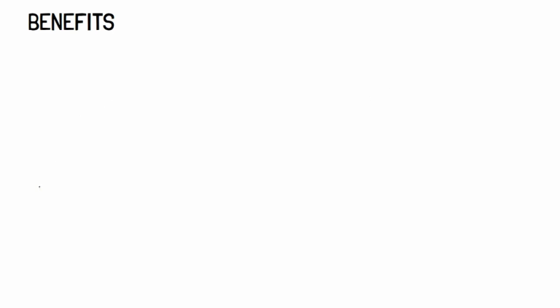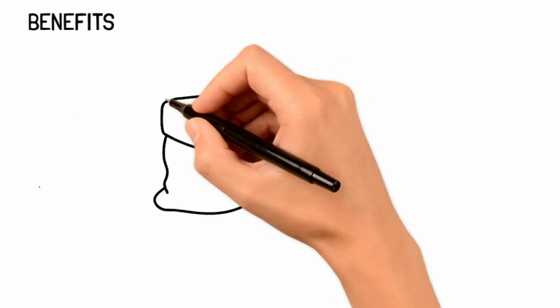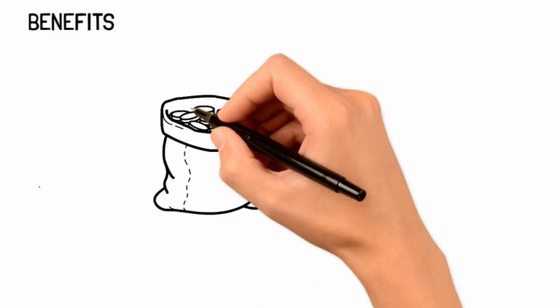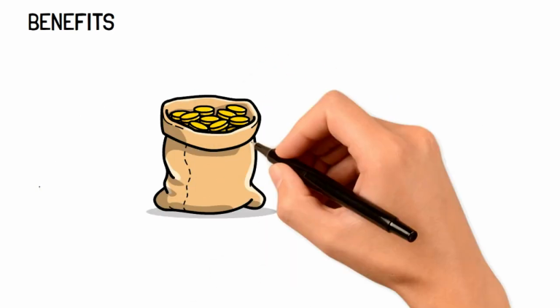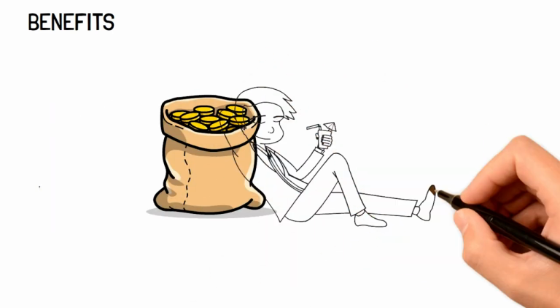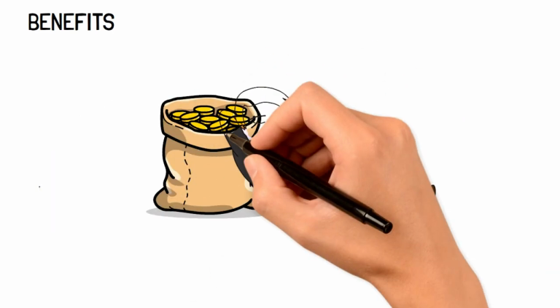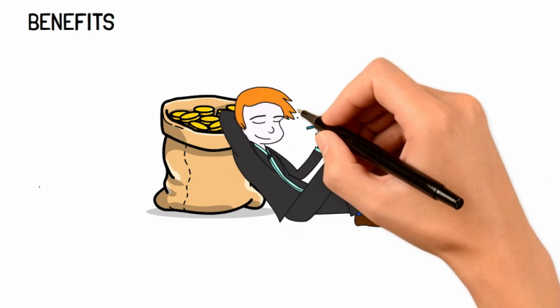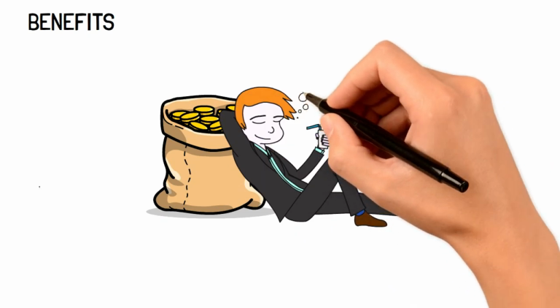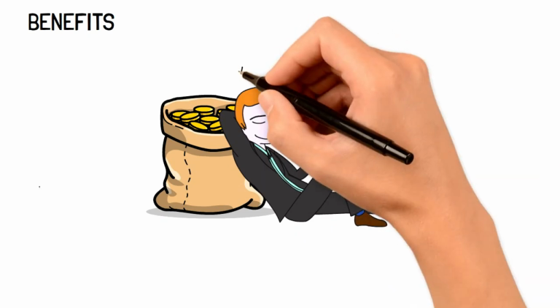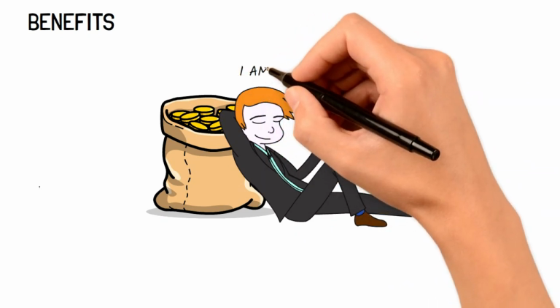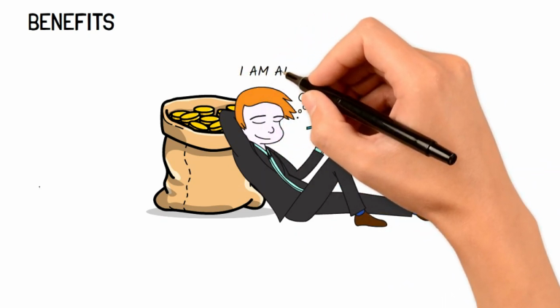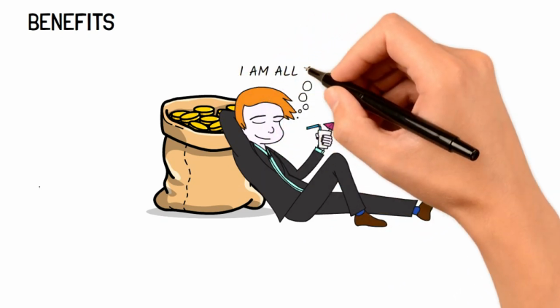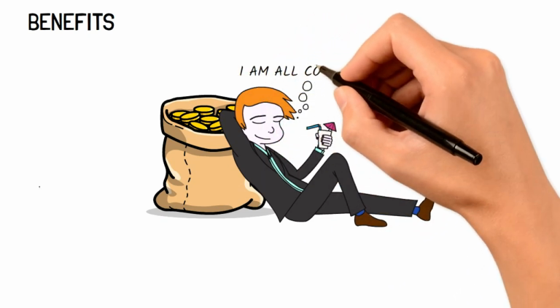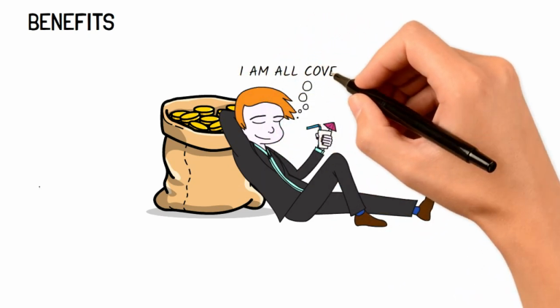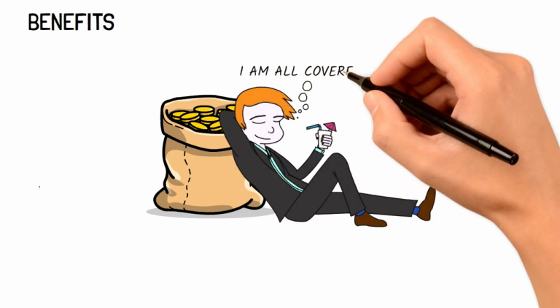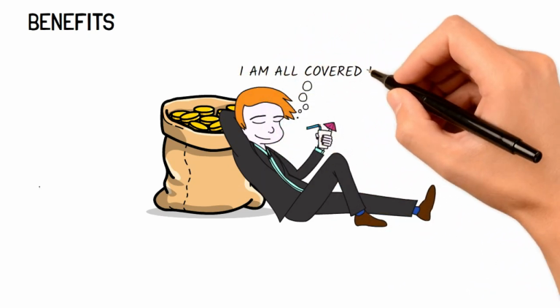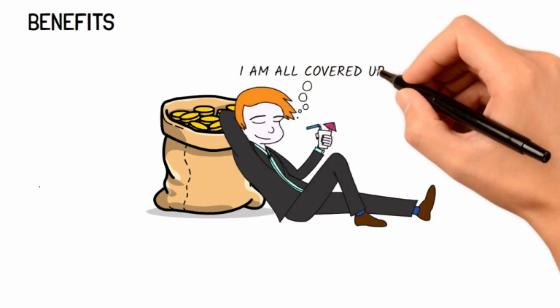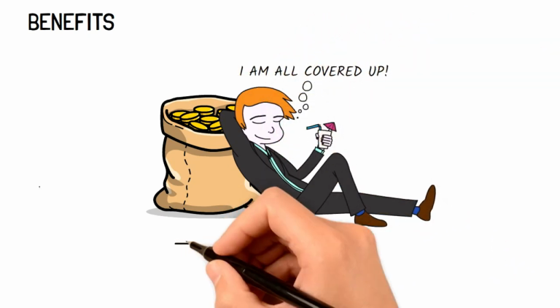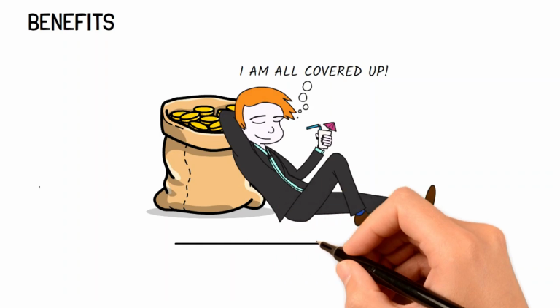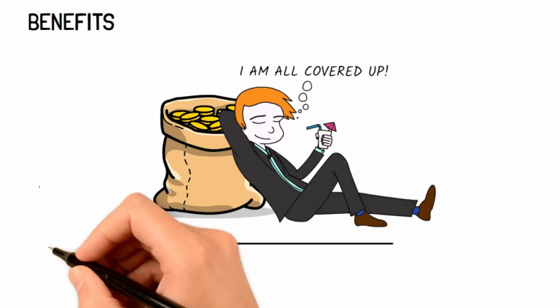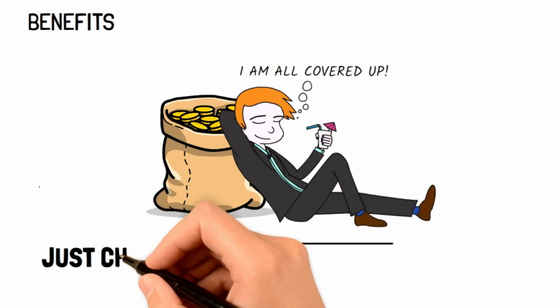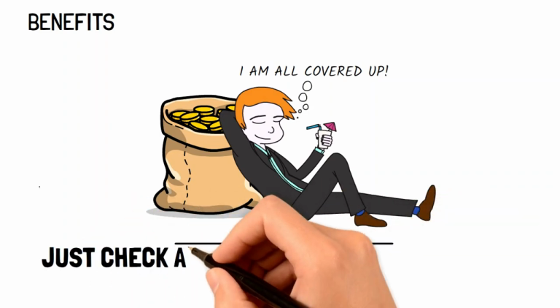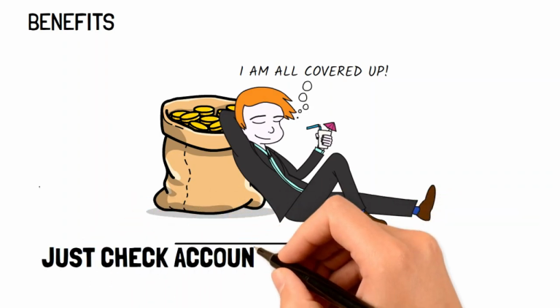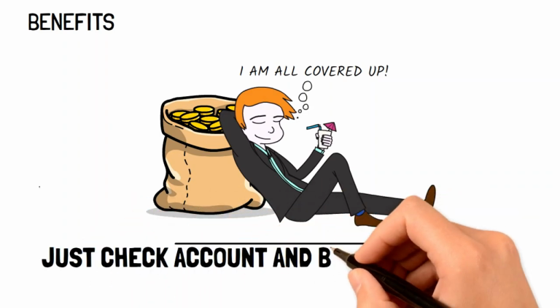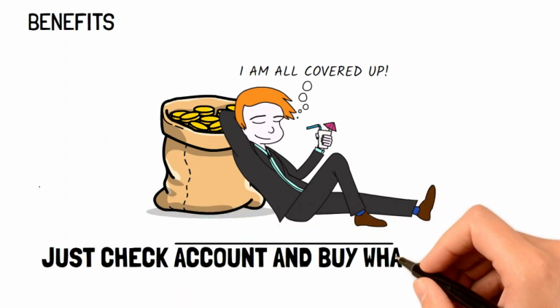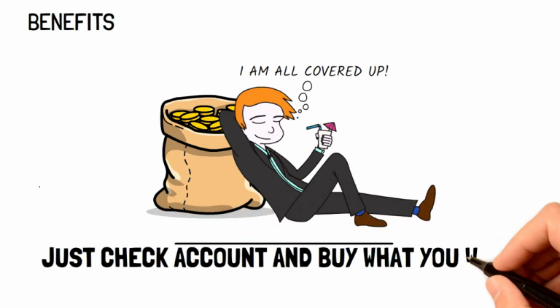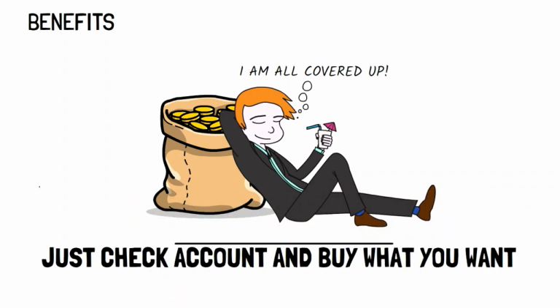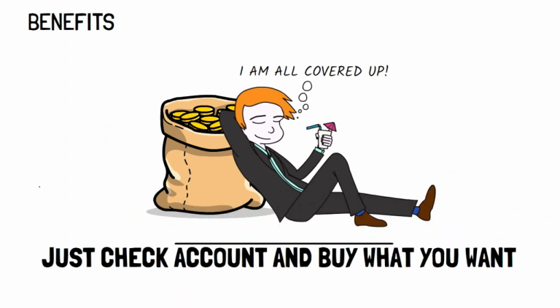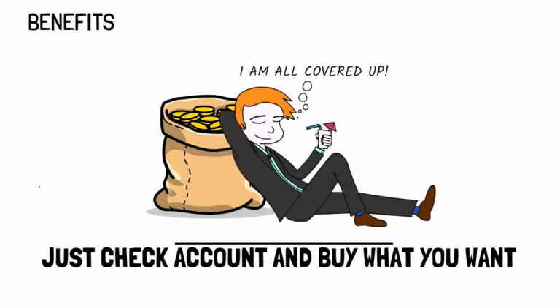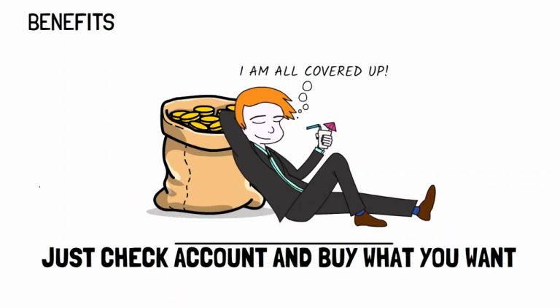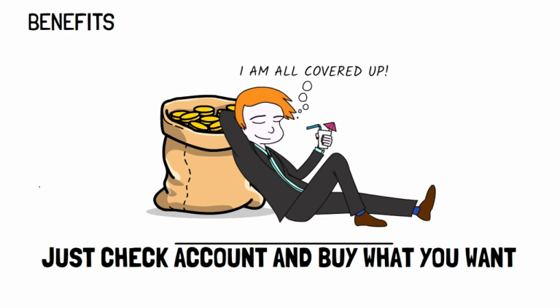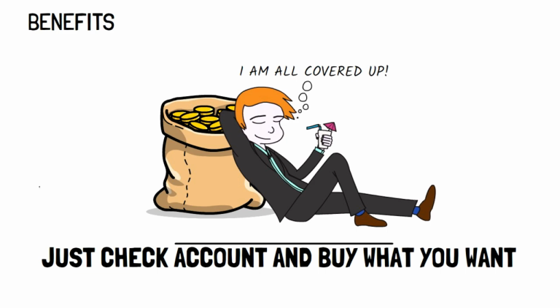Thirdly, it gives you a direct insight into whether you've got enough money for what you're saving for. For example, if you want to buy the newest Mercedes, all you've got to do is look at your savings account to see if you have enough for a down payment. If not, then you need to continue saving up until you do.